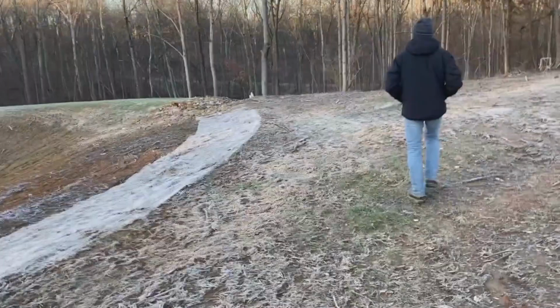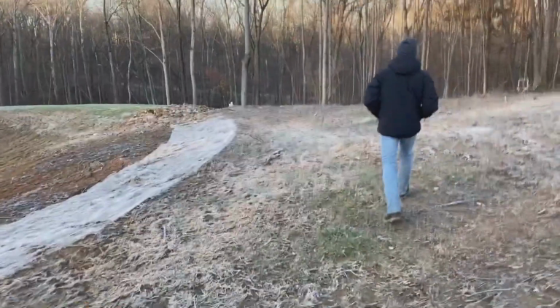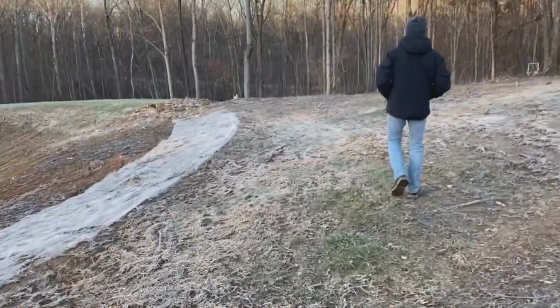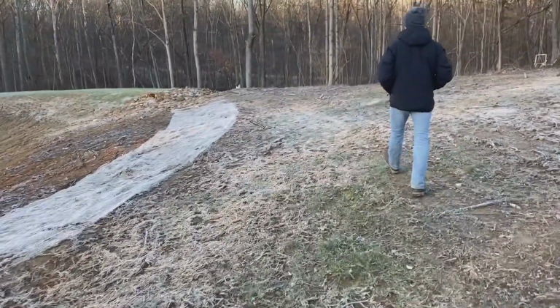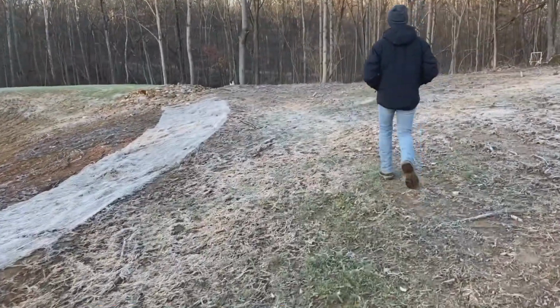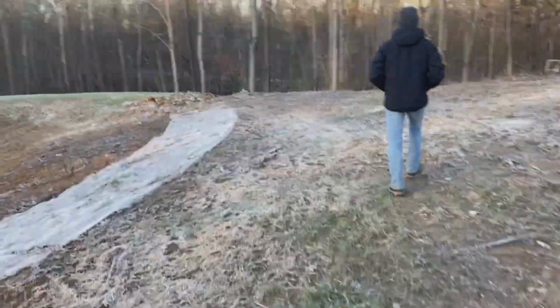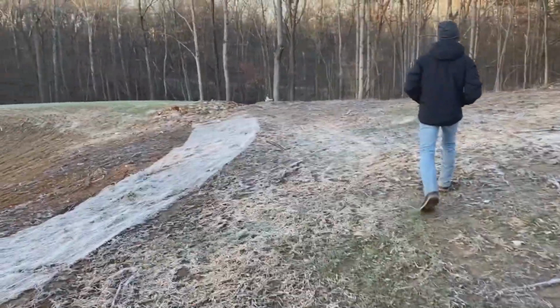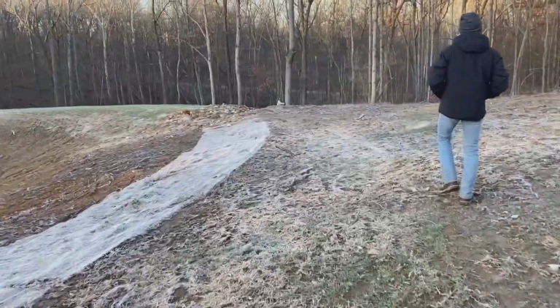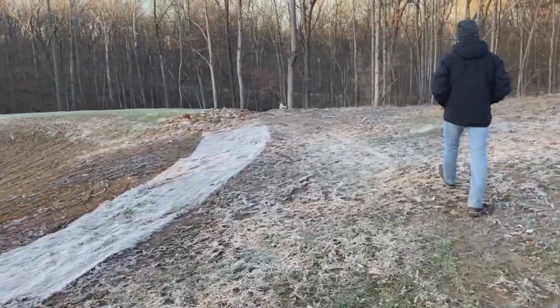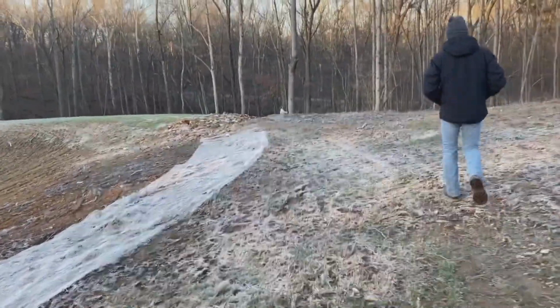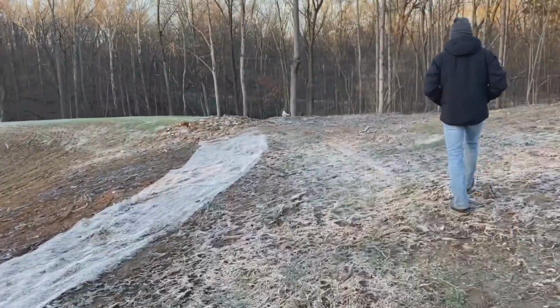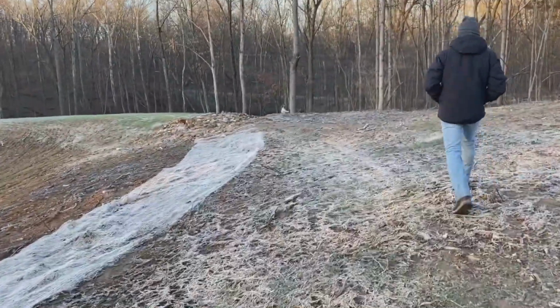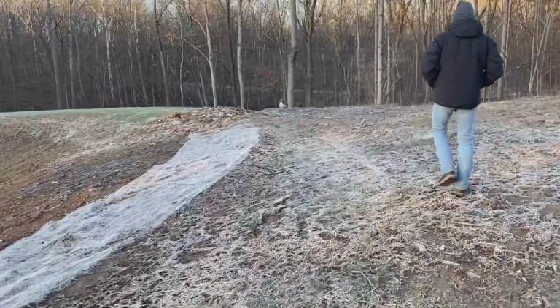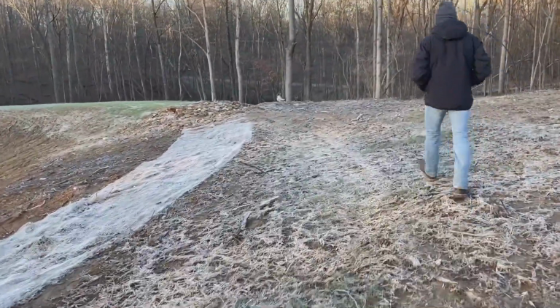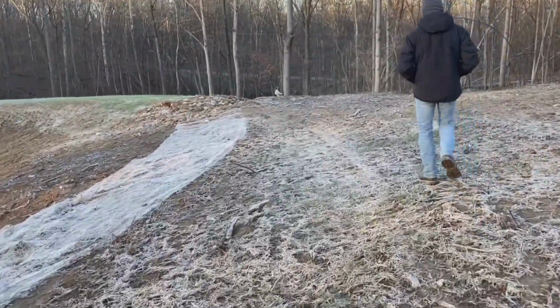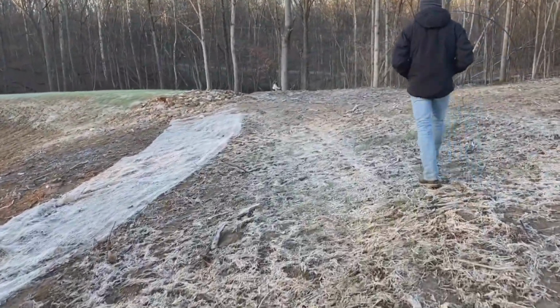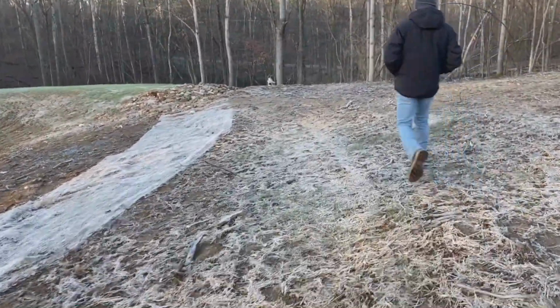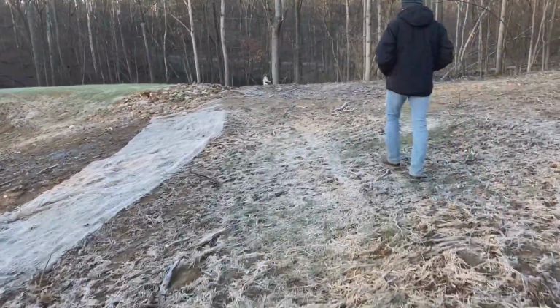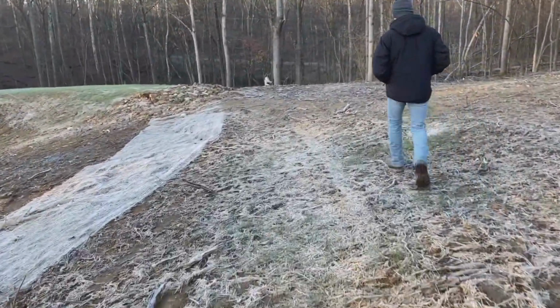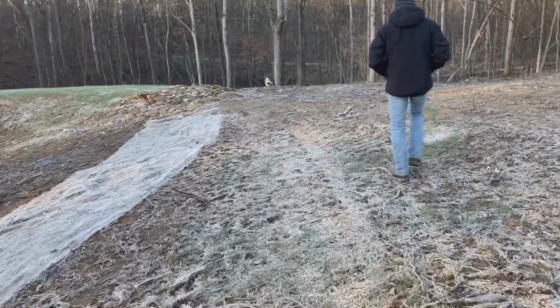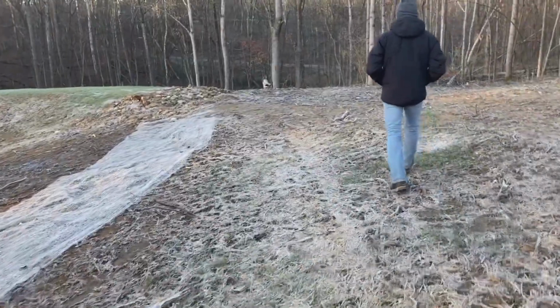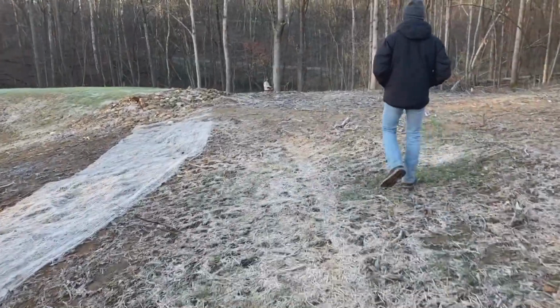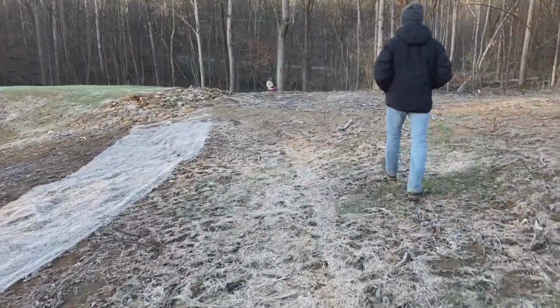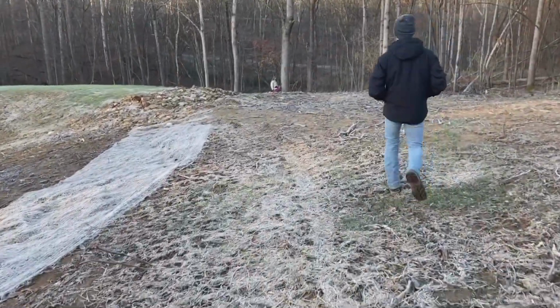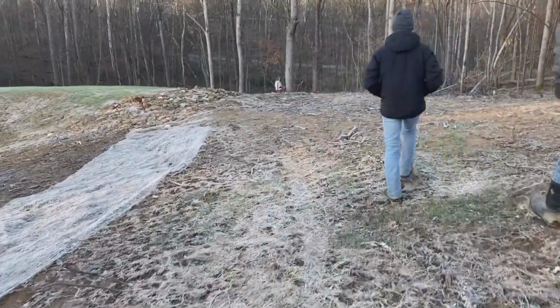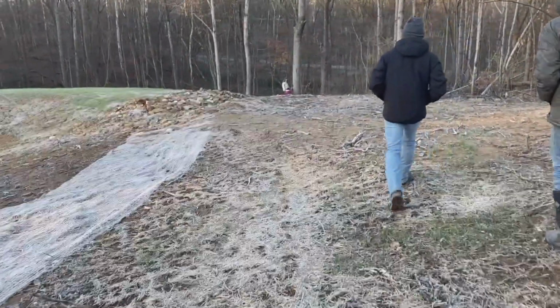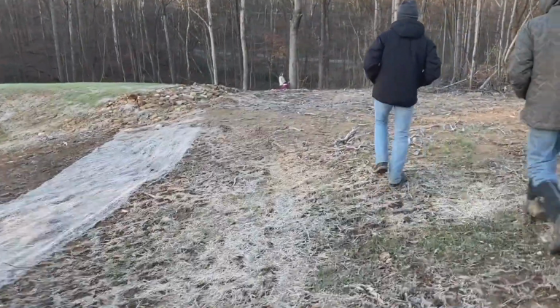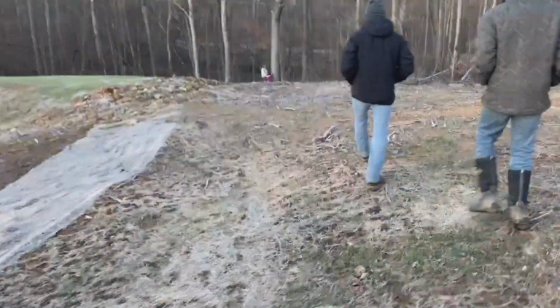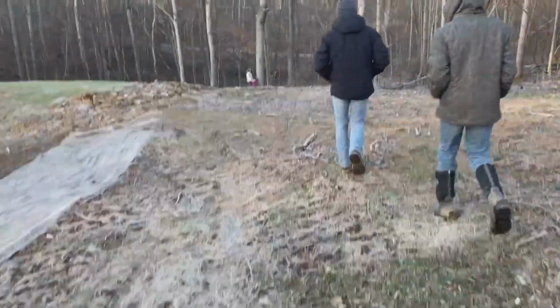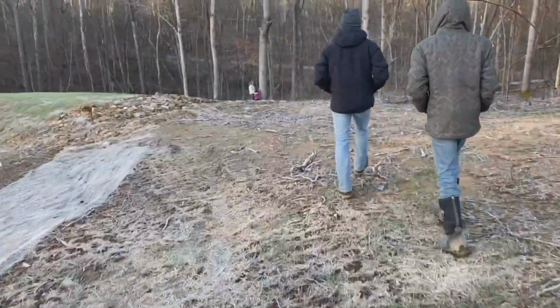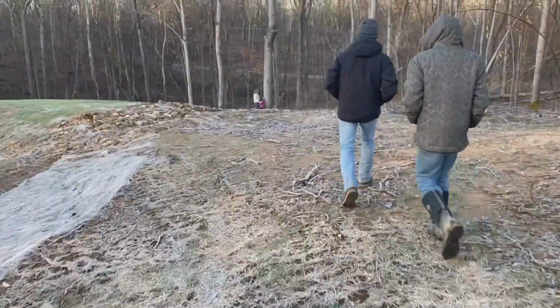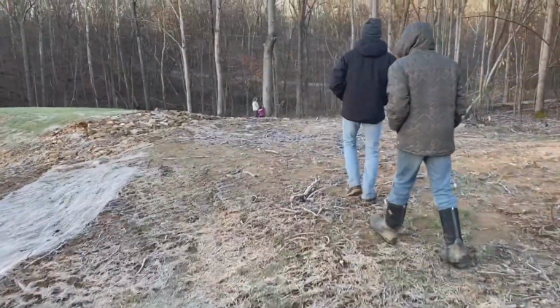But this hike is going to take us to a rather rare phenomenon that we've discovered right here on our property. Stay tuned.